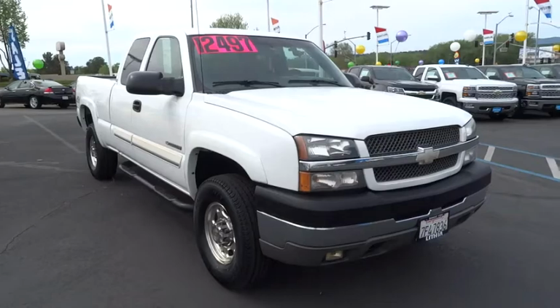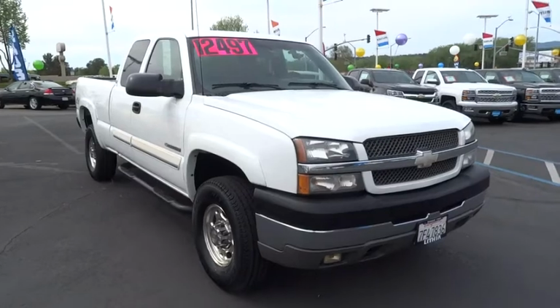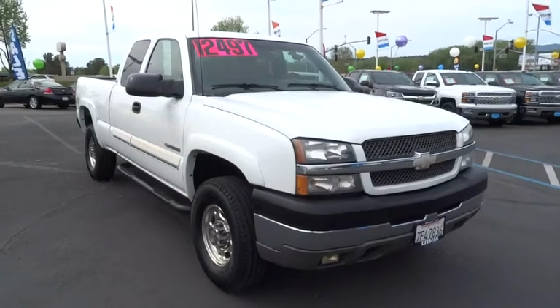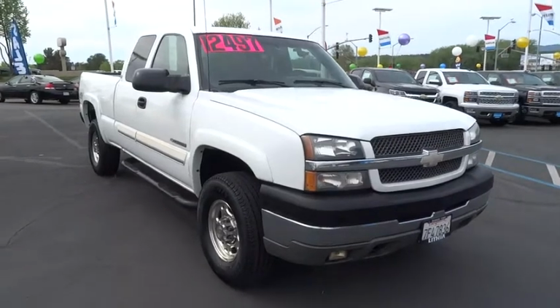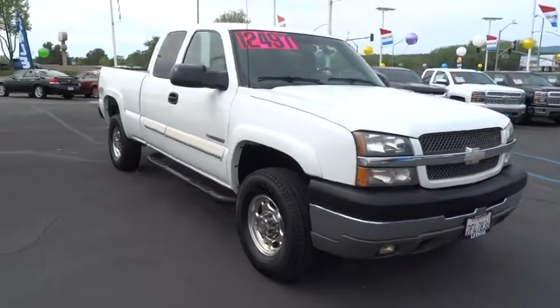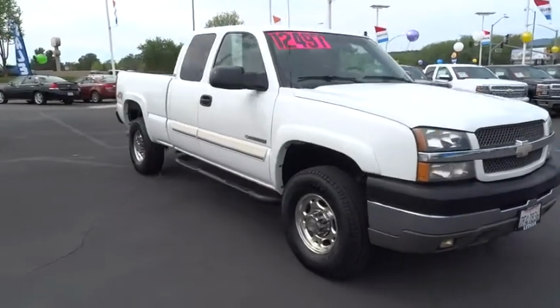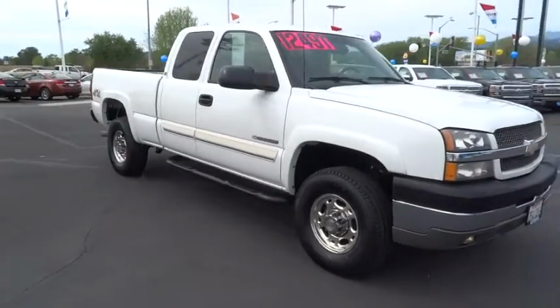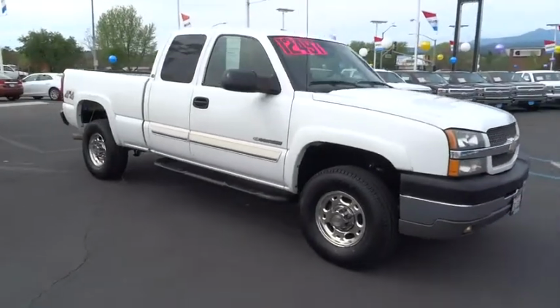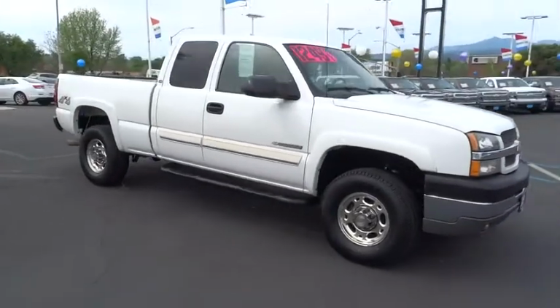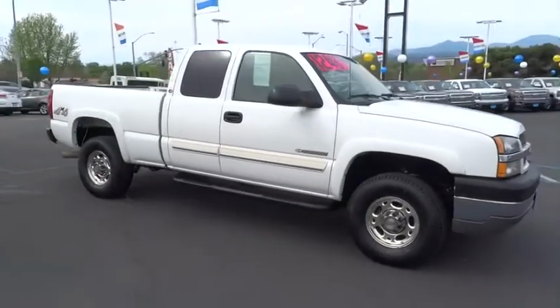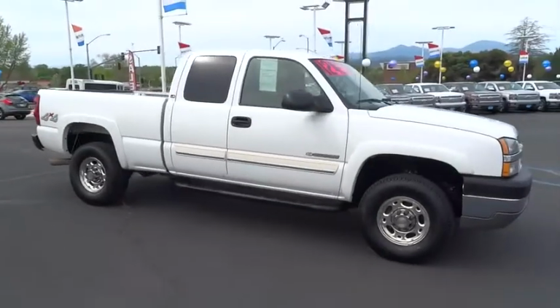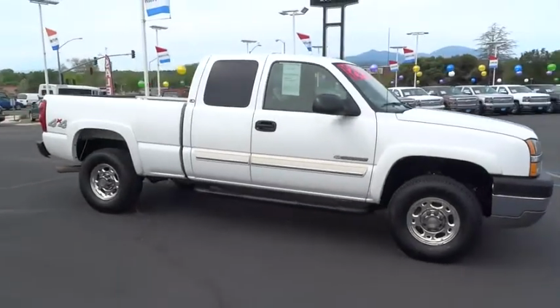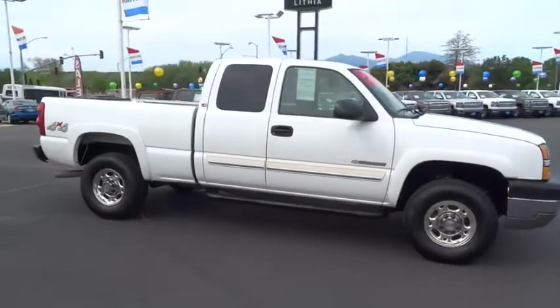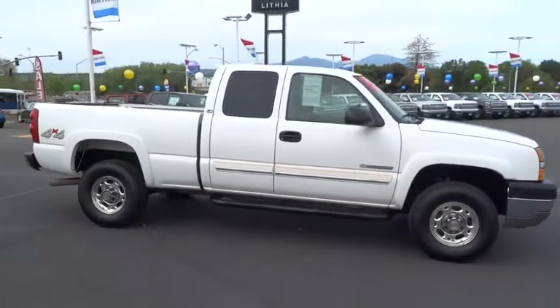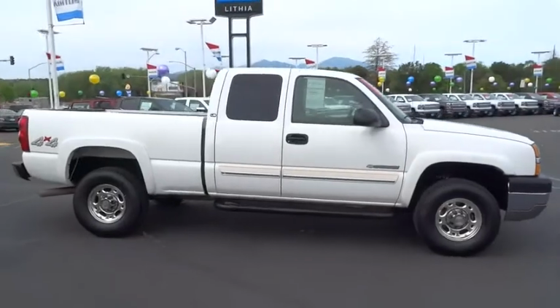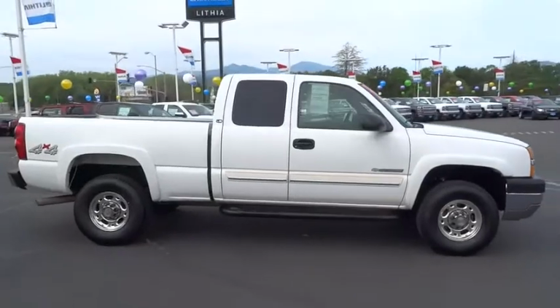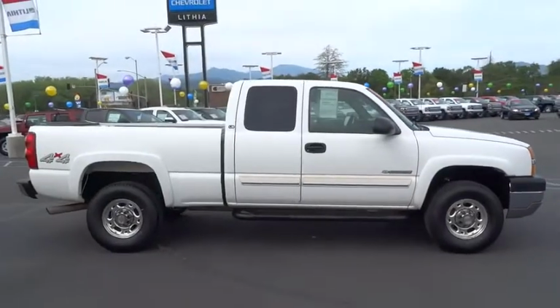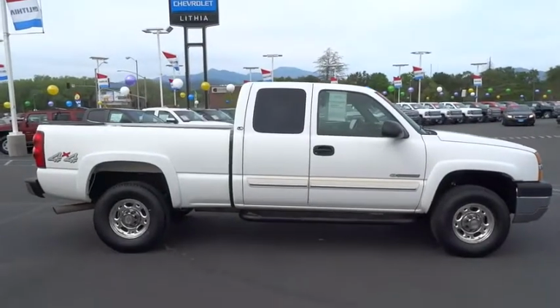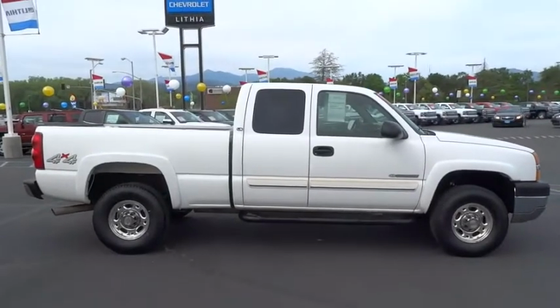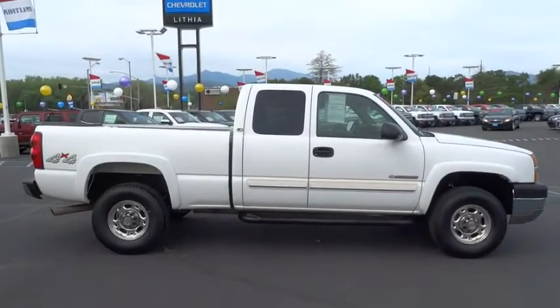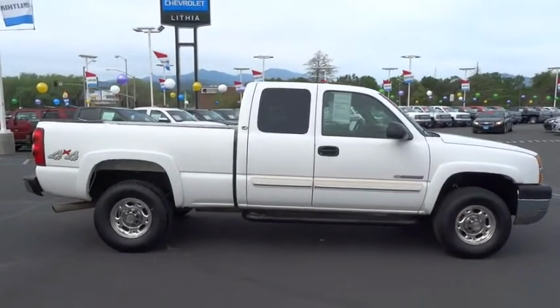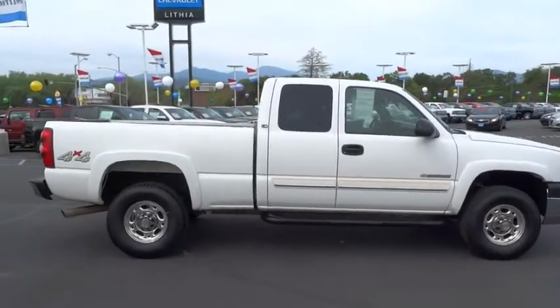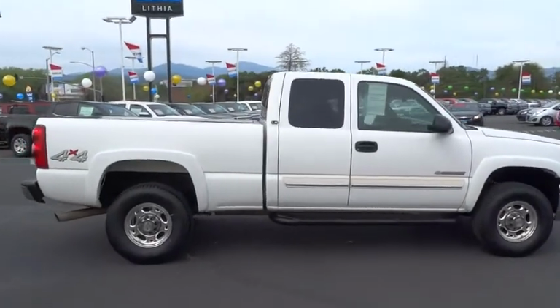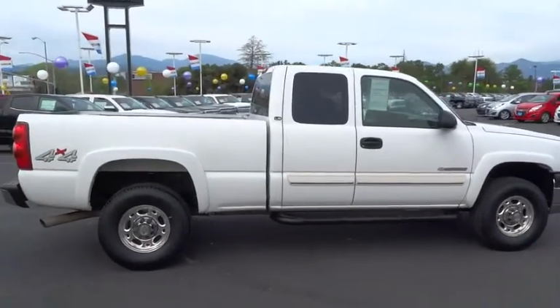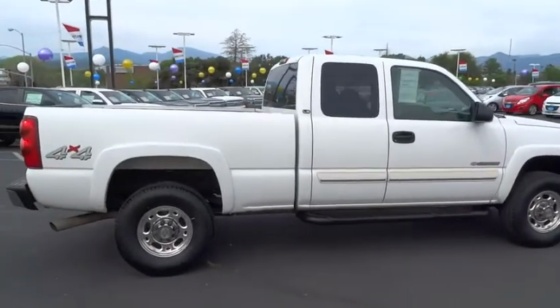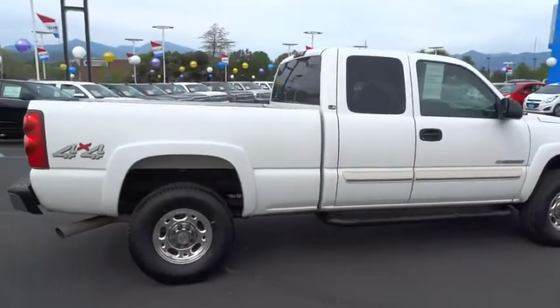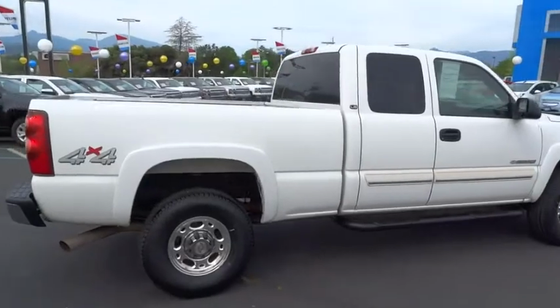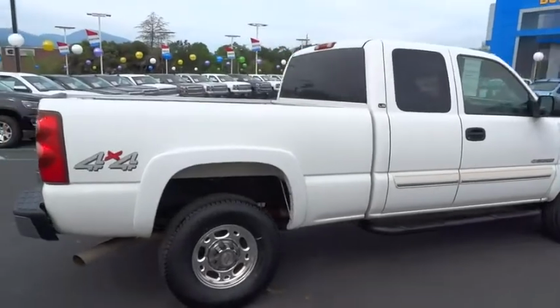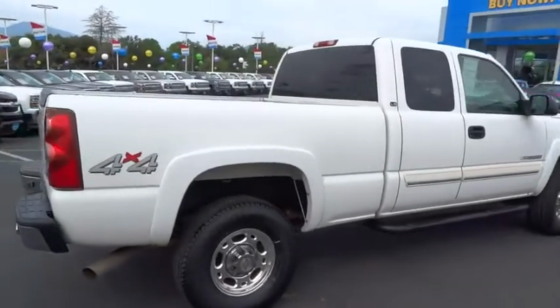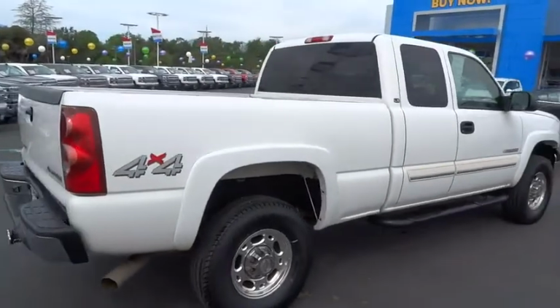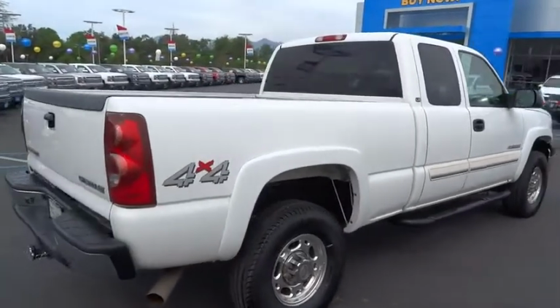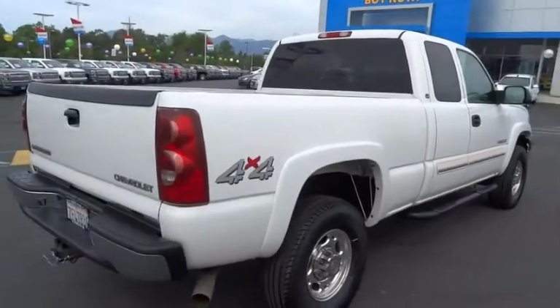The 2003 Silverado 2500 HD. This pickup truck pulls unlike any other. This vehicle has less than 145,000 miles. Here are some of this vehicle's great options.